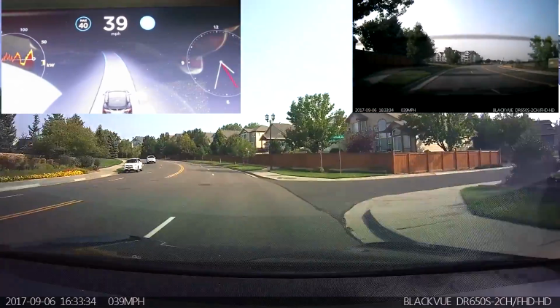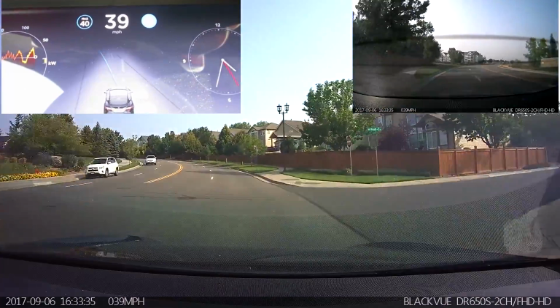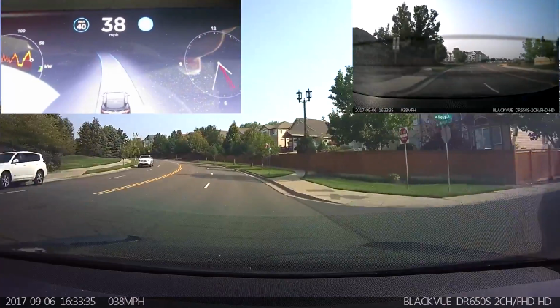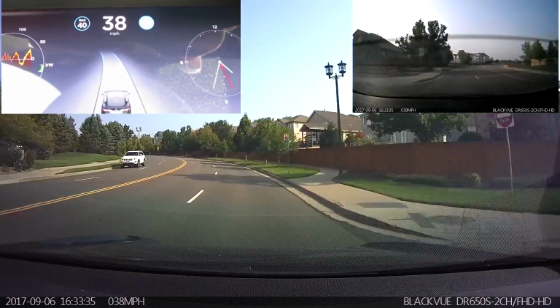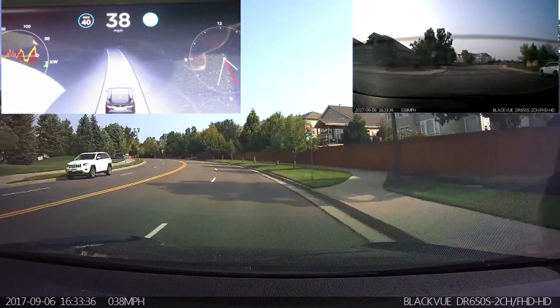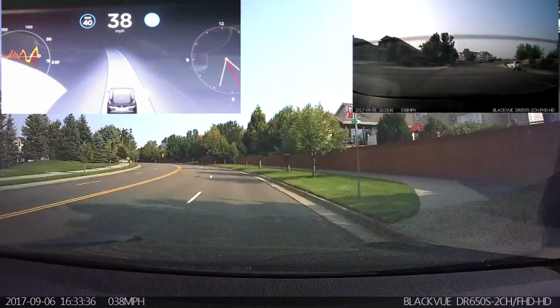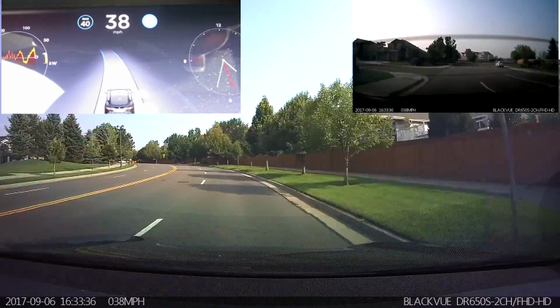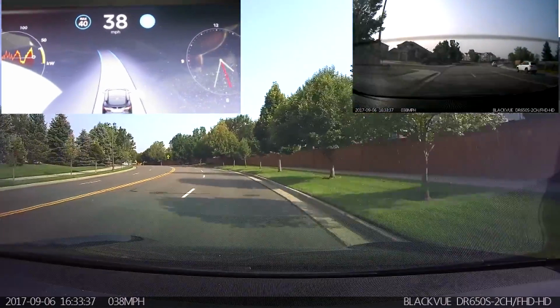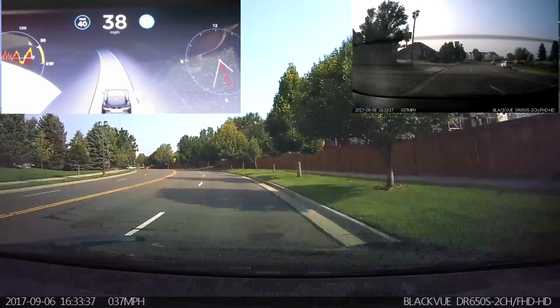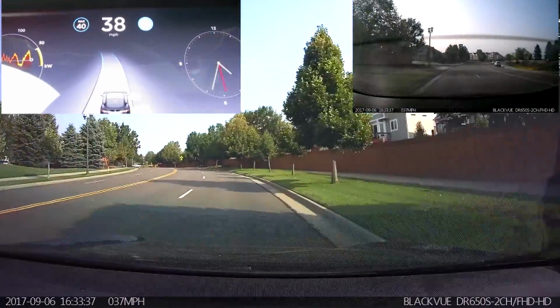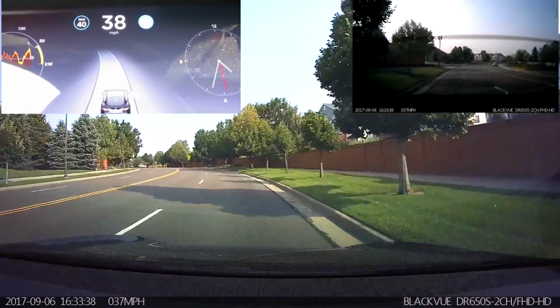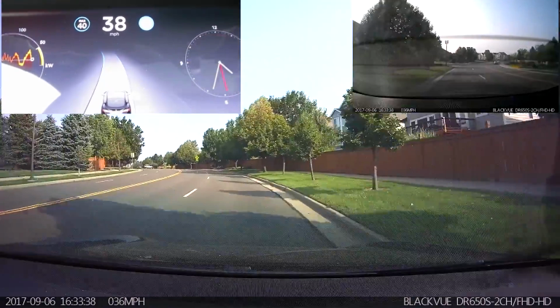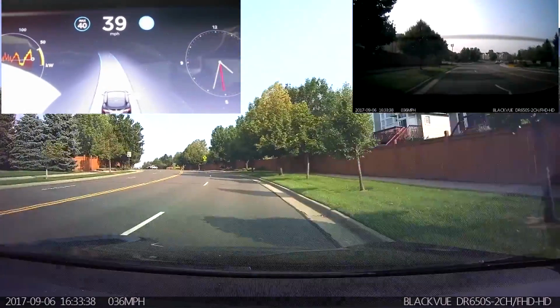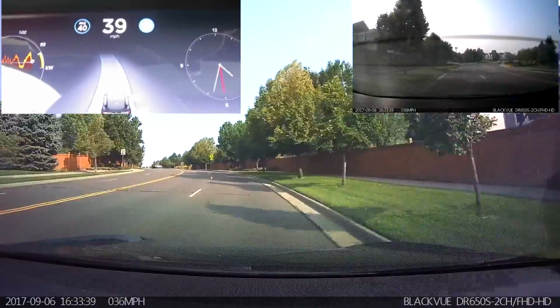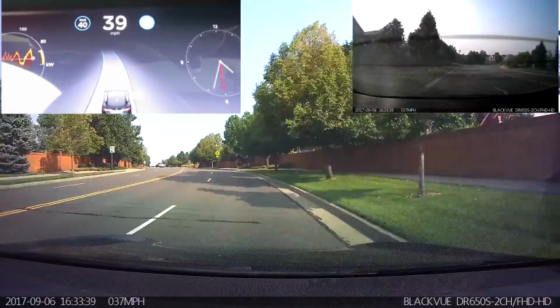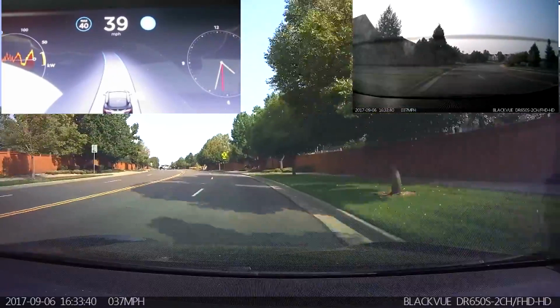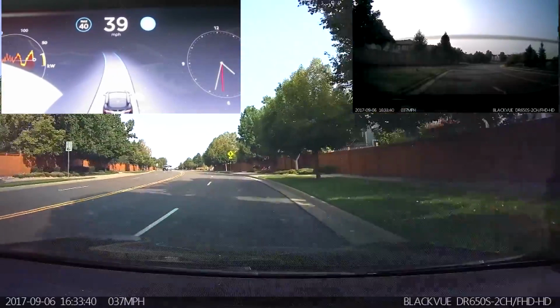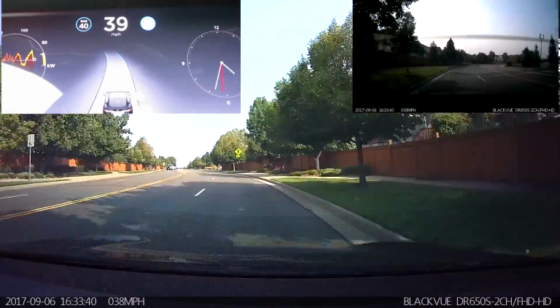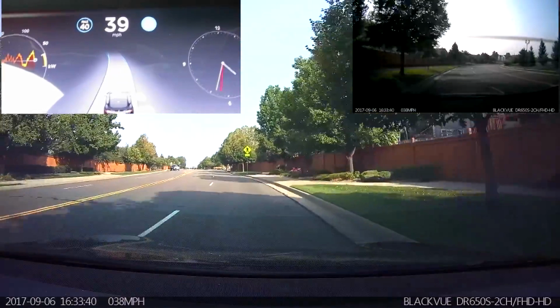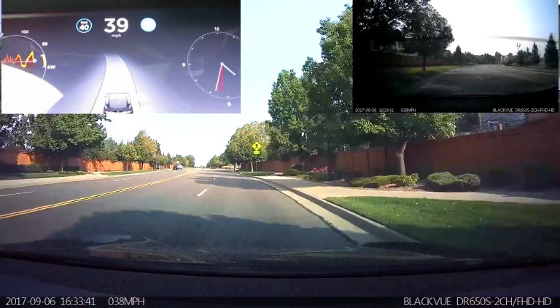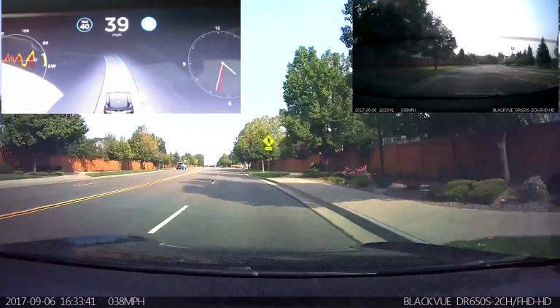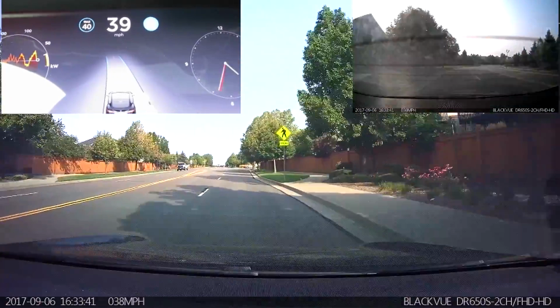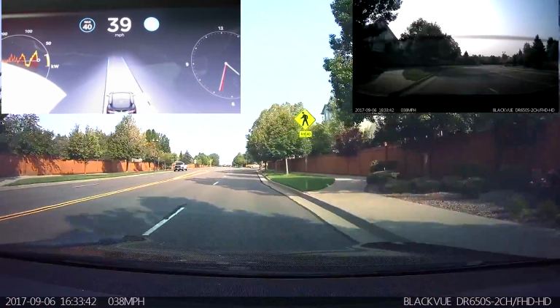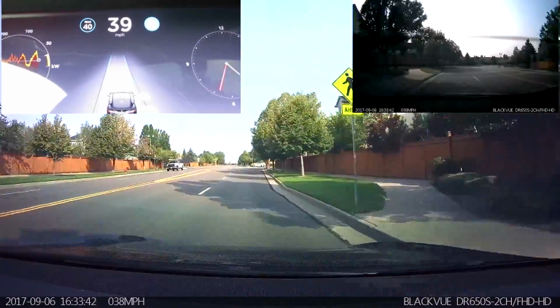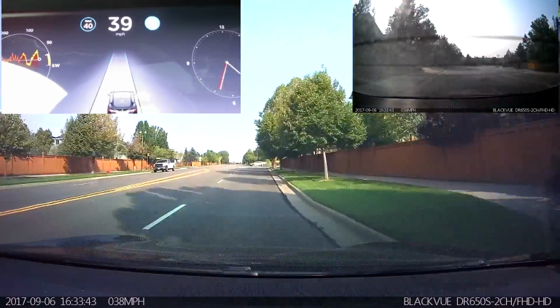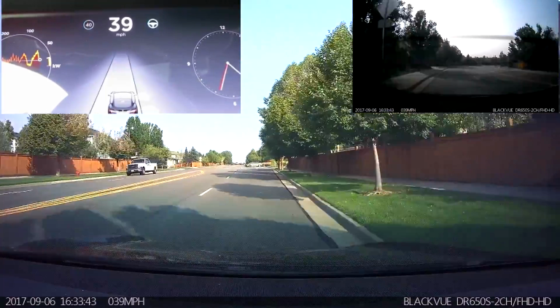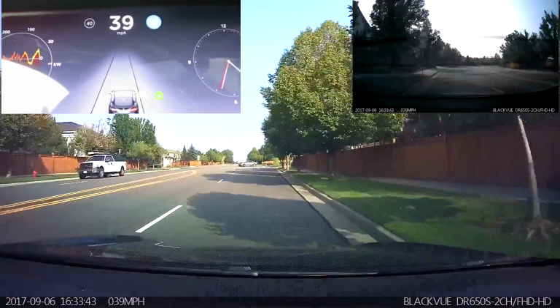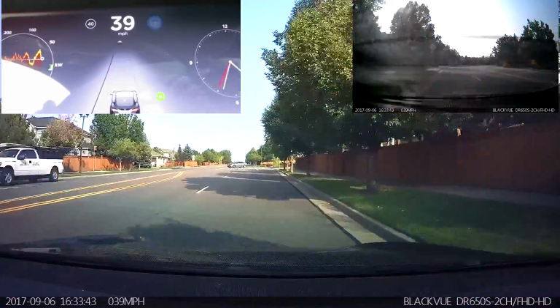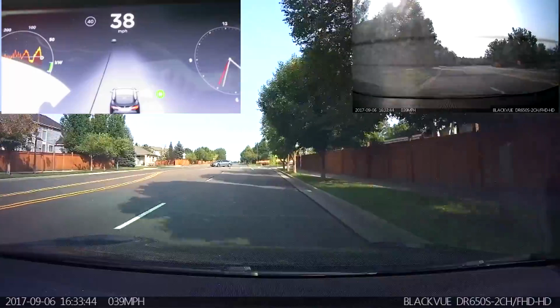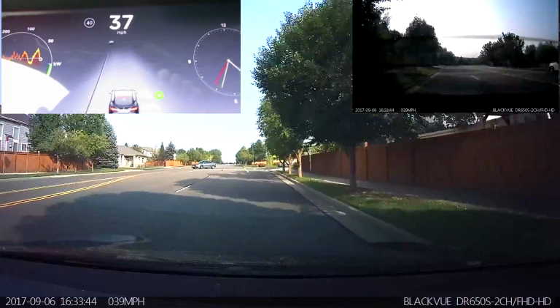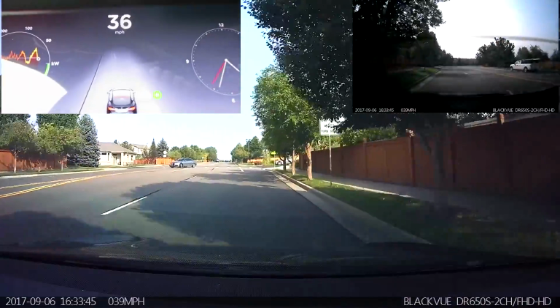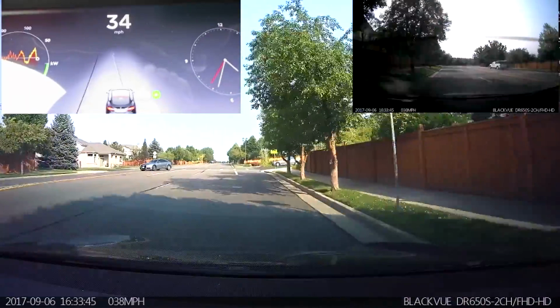Doing a pretty good job of lane keeping here. On the previous version, it did tend to turn a little bit too much into the center lane on left turns. It does not appear to be doing that on this version, at least not on this stretch of road.